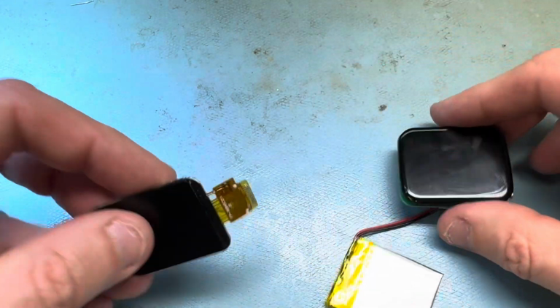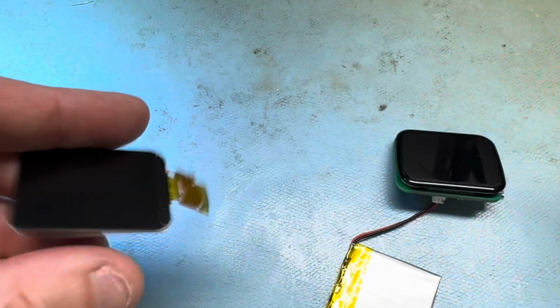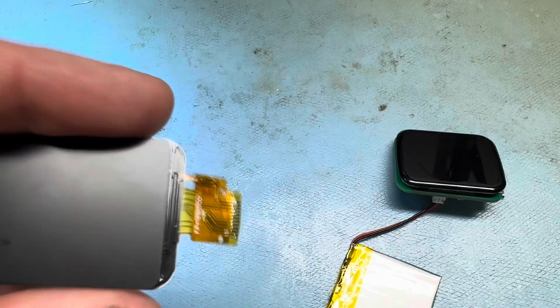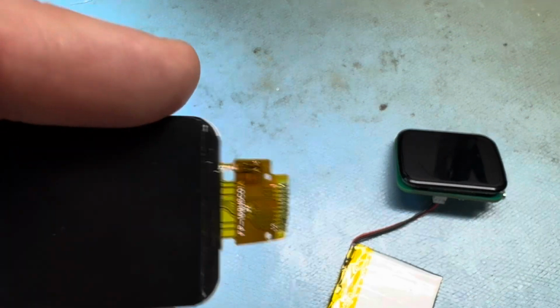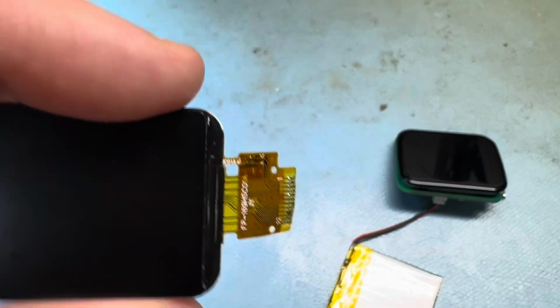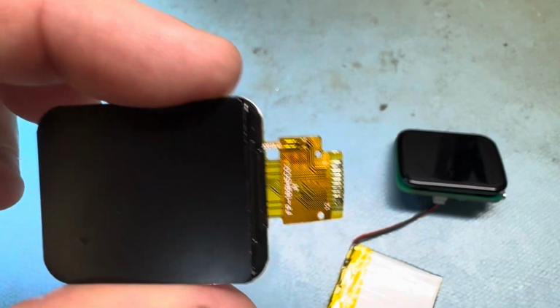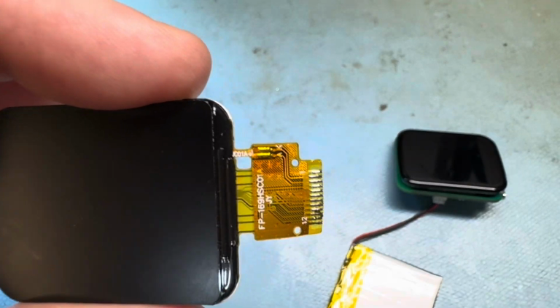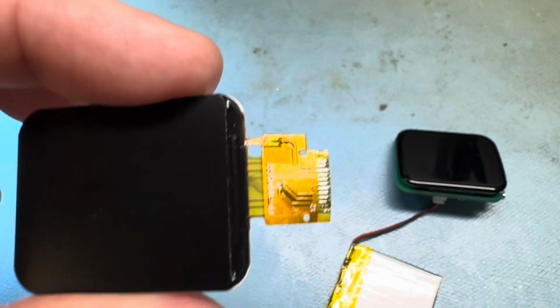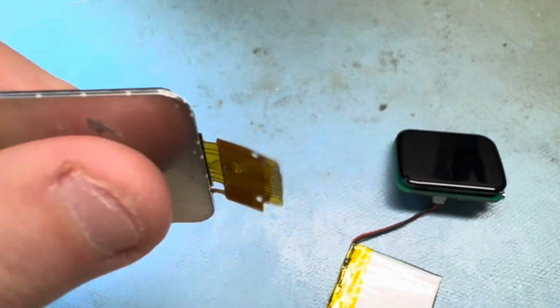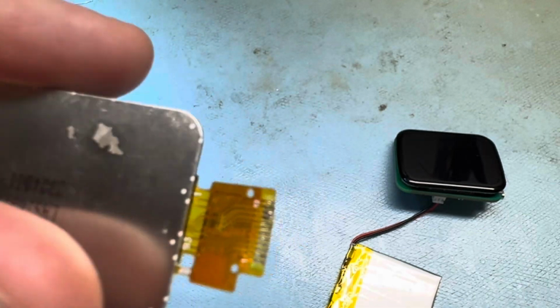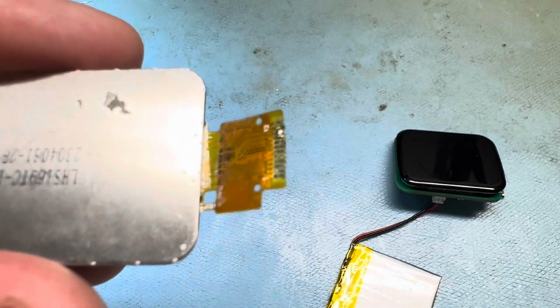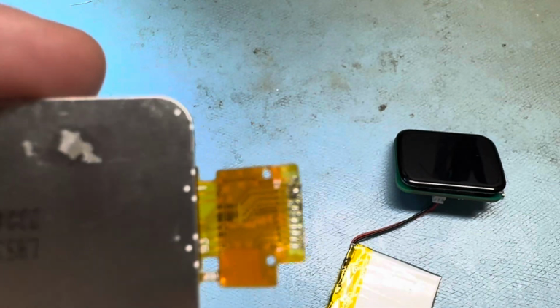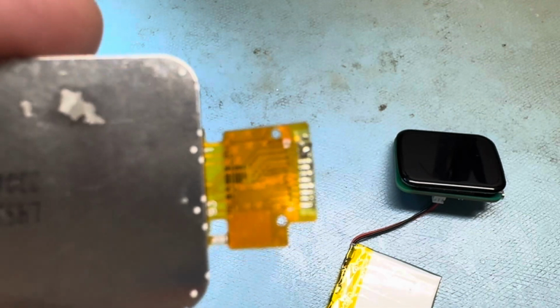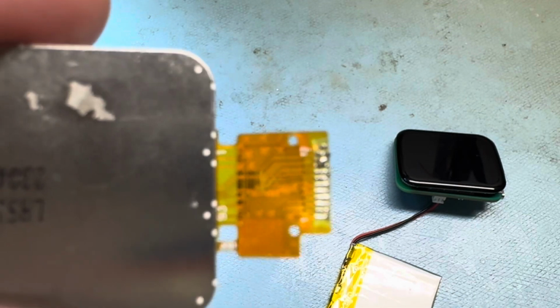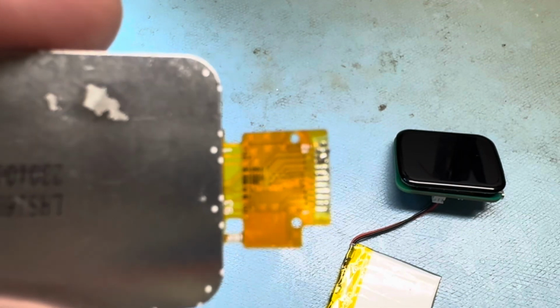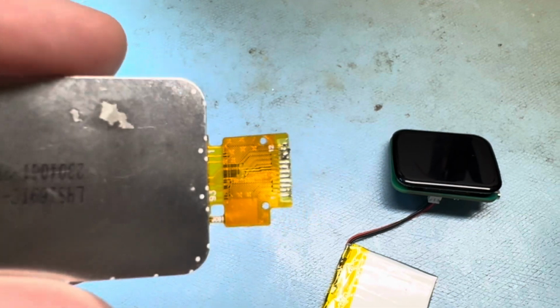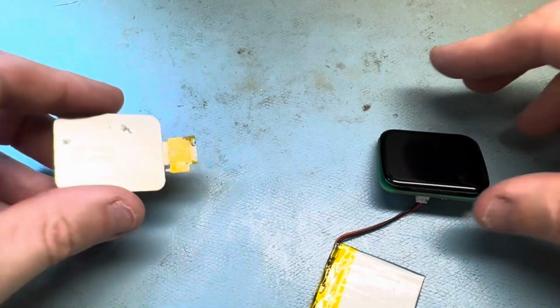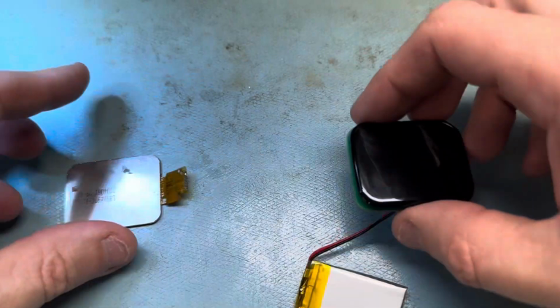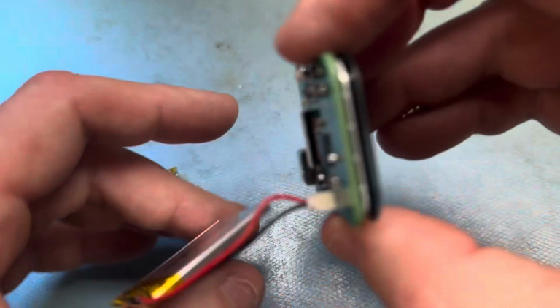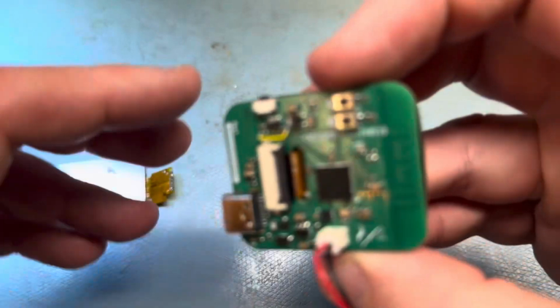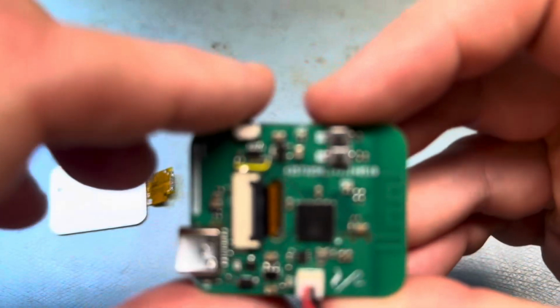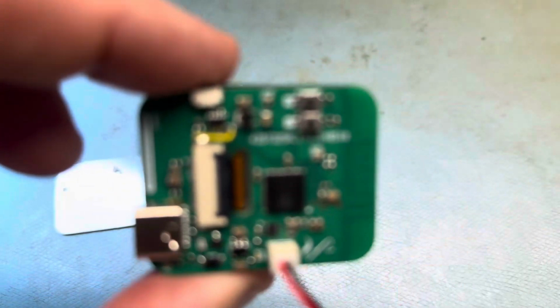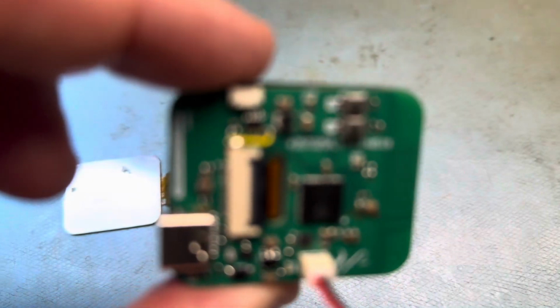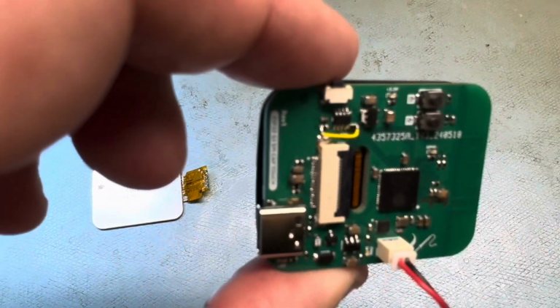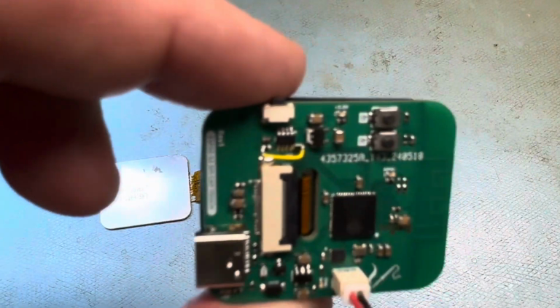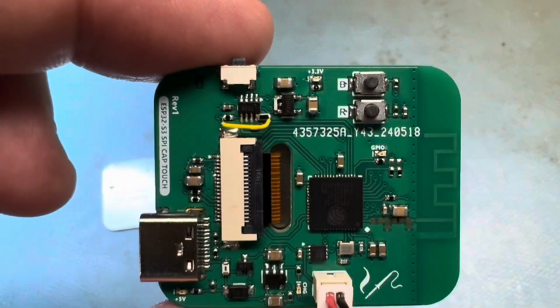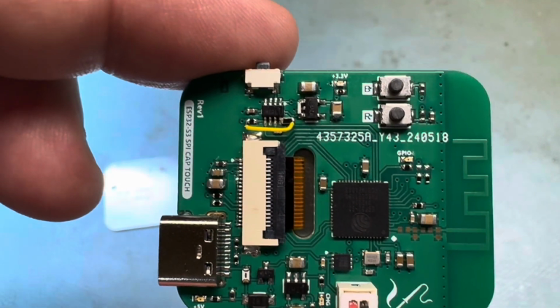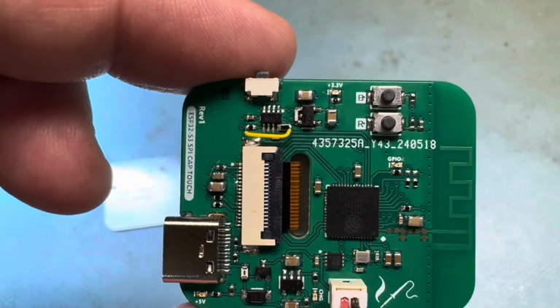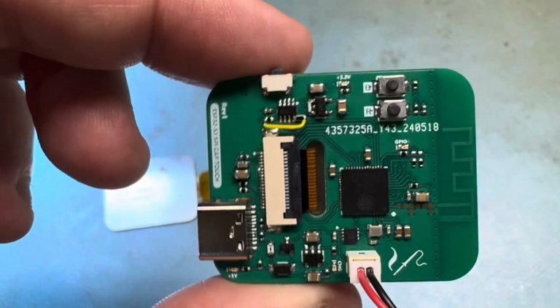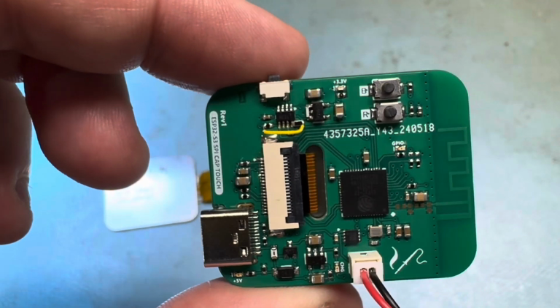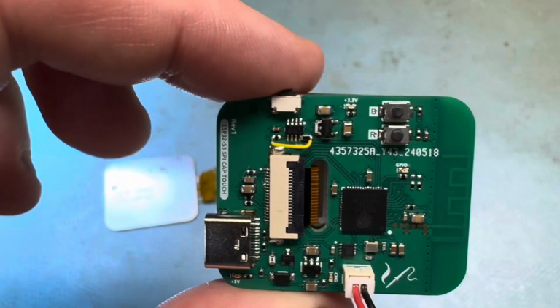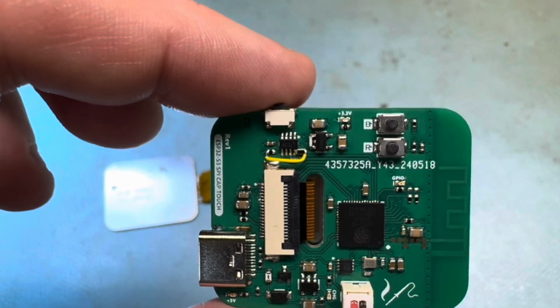This one uses a solder-down connector, and the touchscreen version unfortunately has one of these connectors that you have to use.